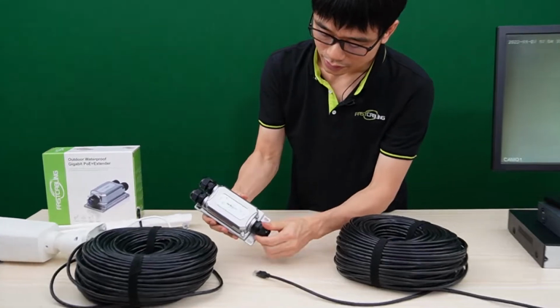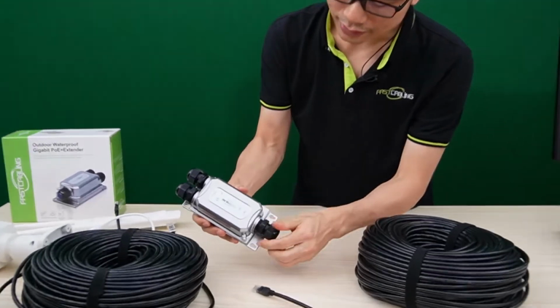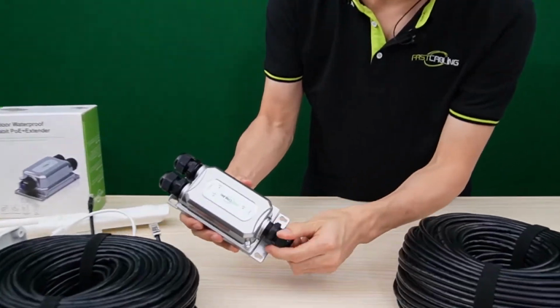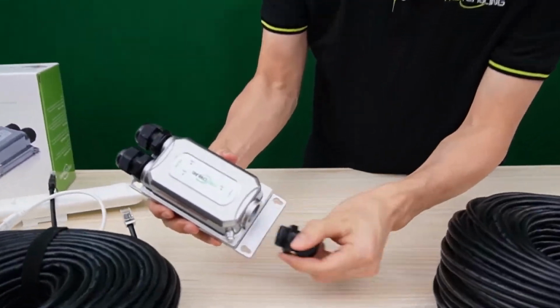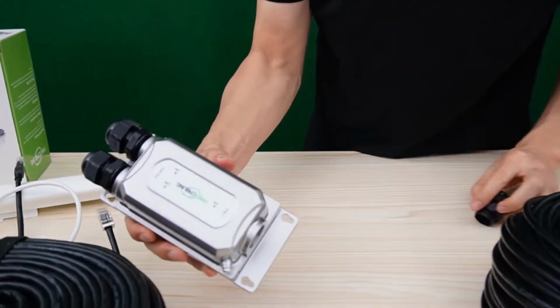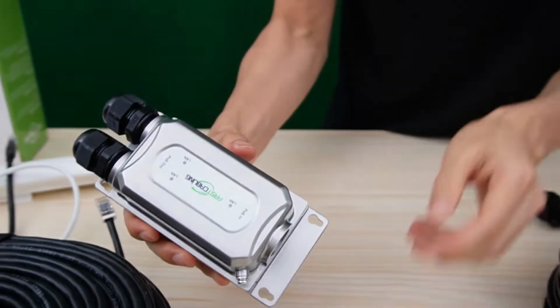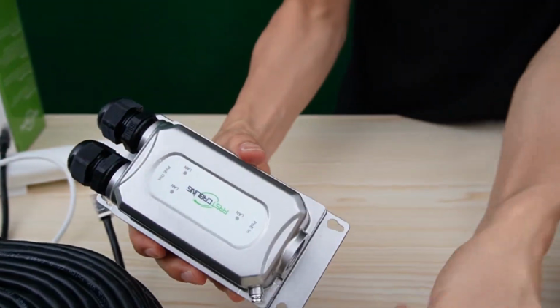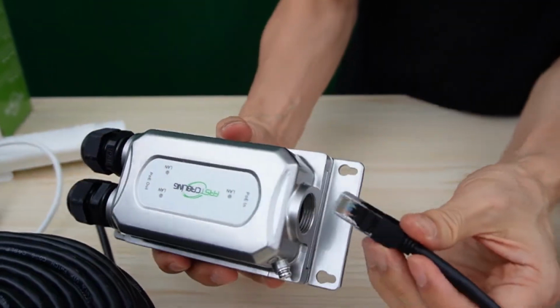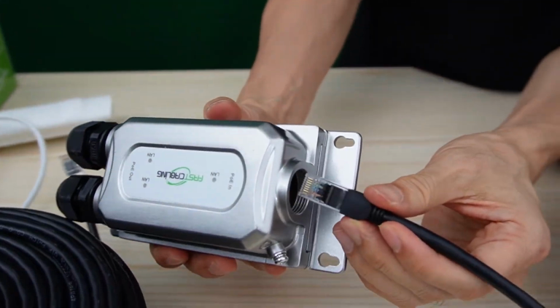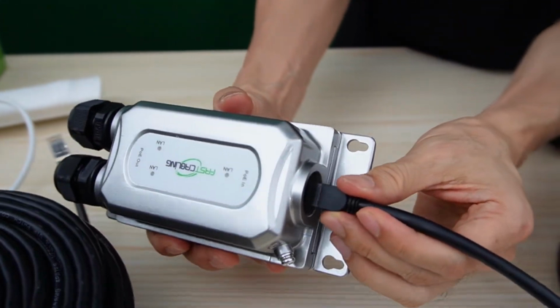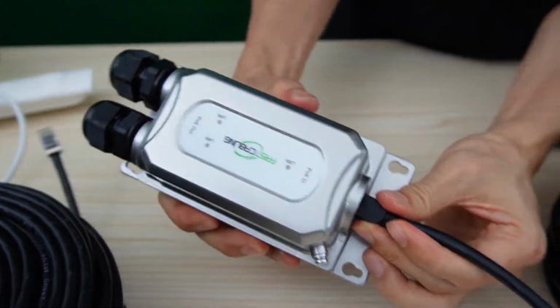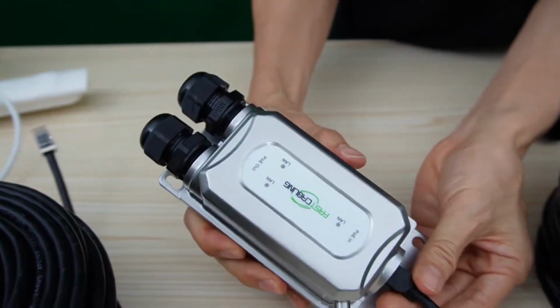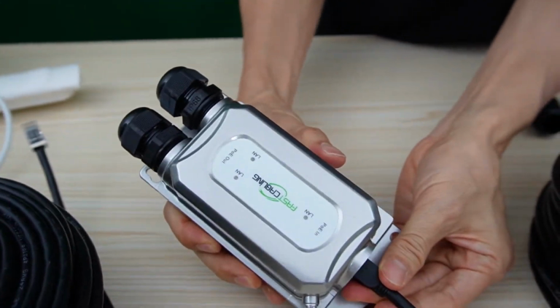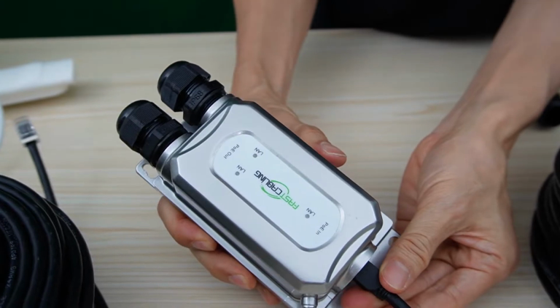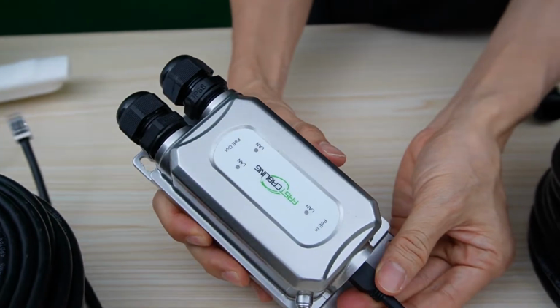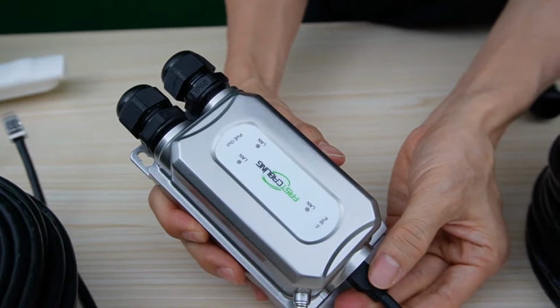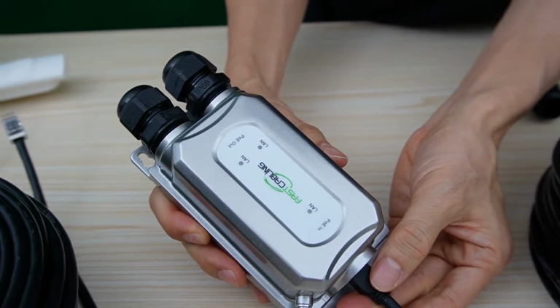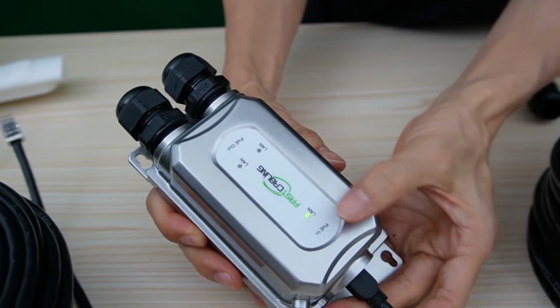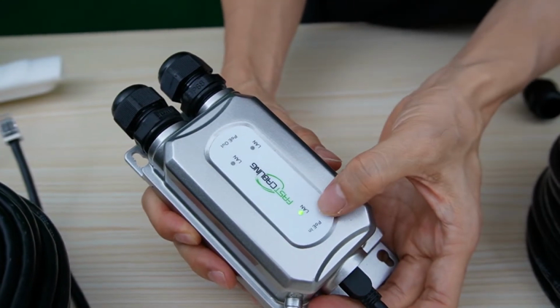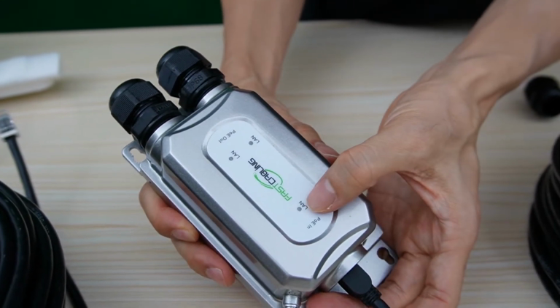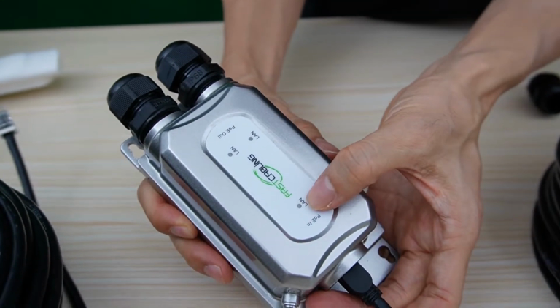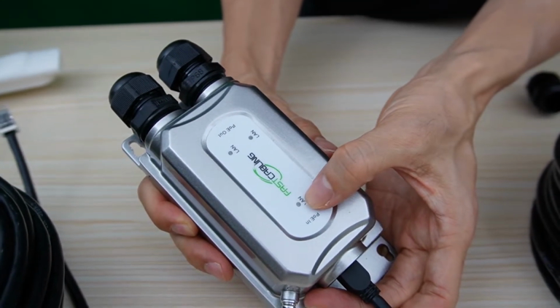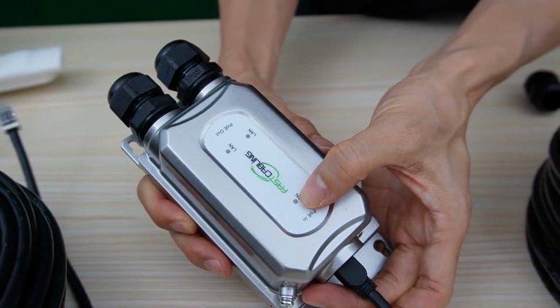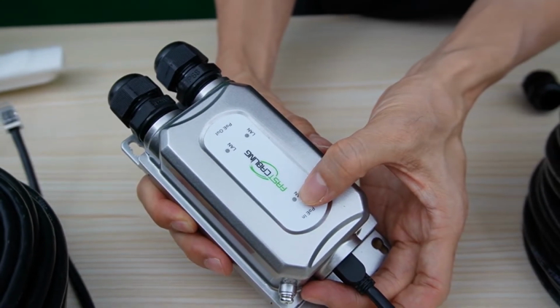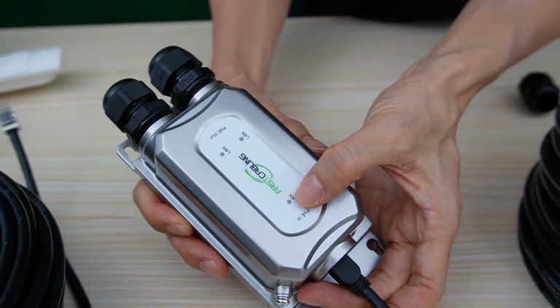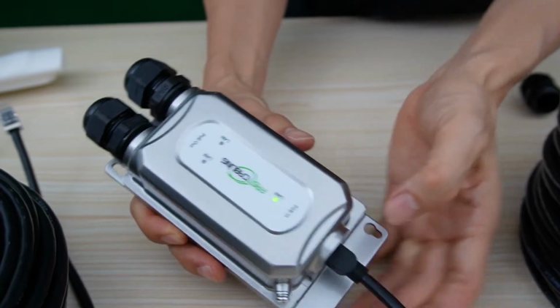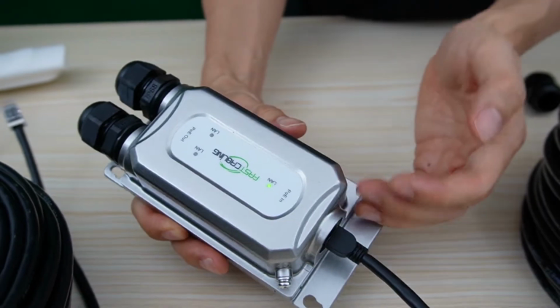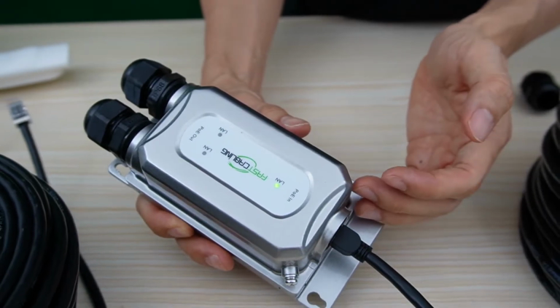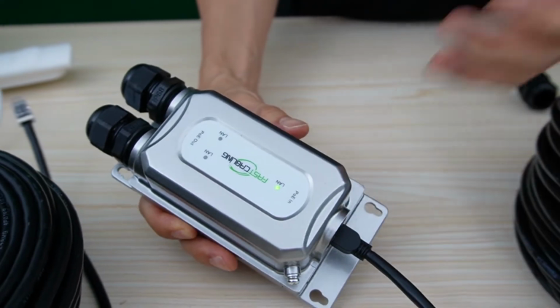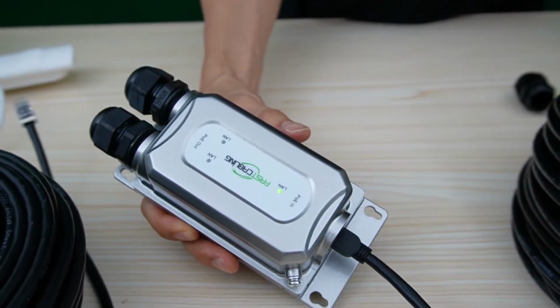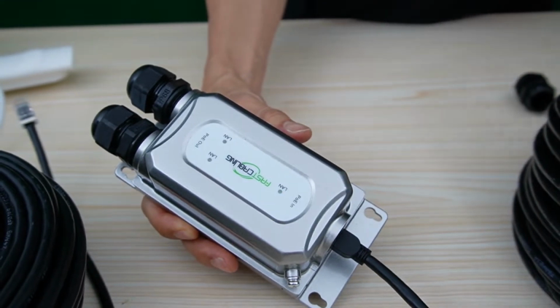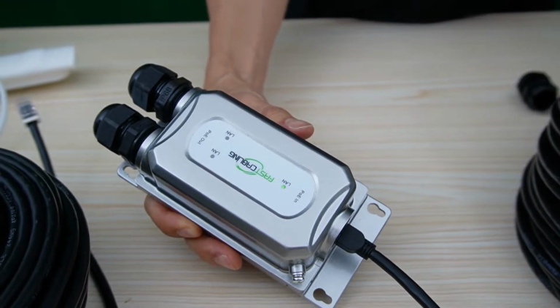Connect this cable to the input port of the PoE extender. Once connected, you can see the indicator is on, which means the PoE extender is already working with the PoE switch.